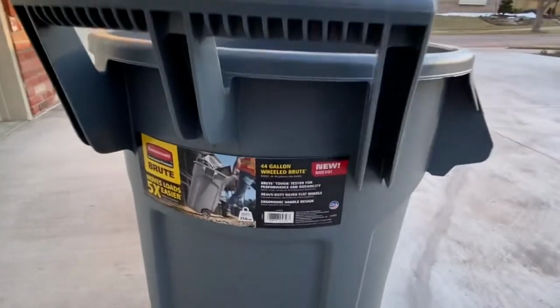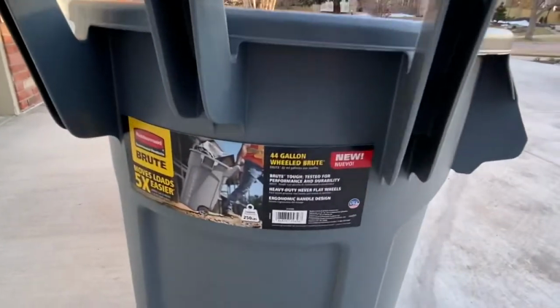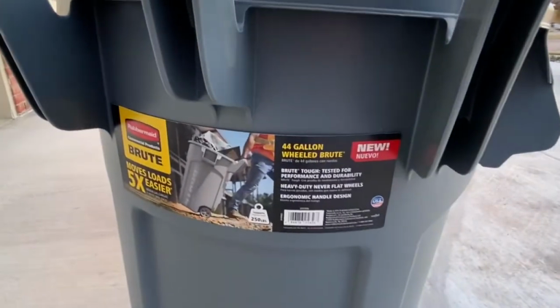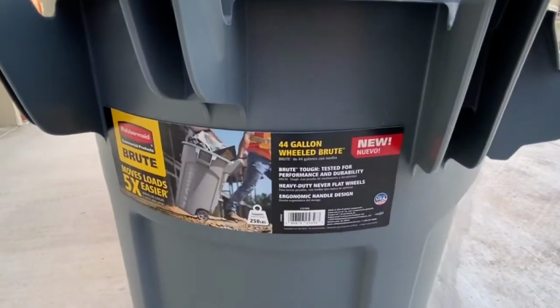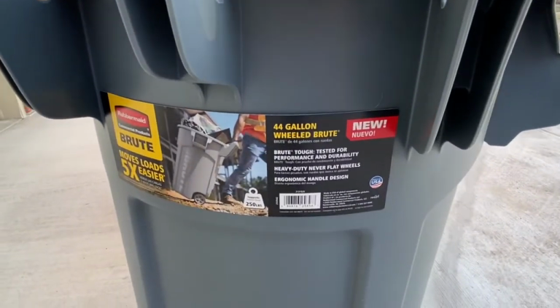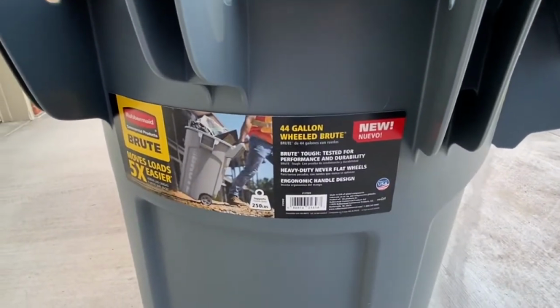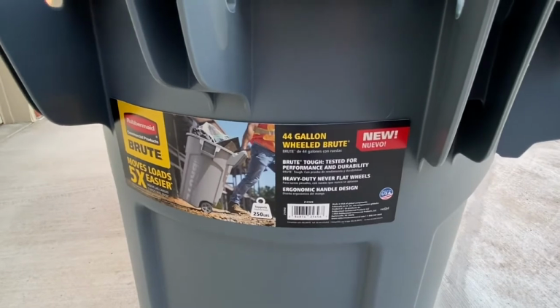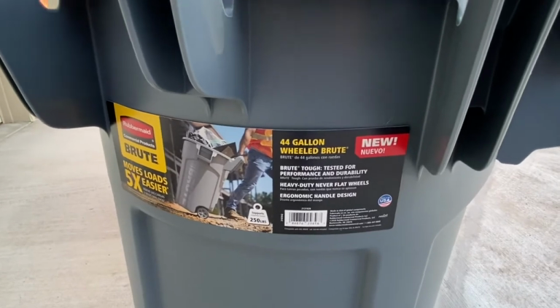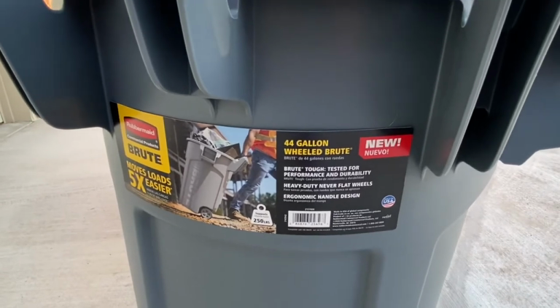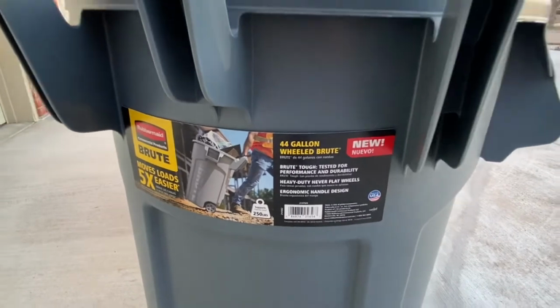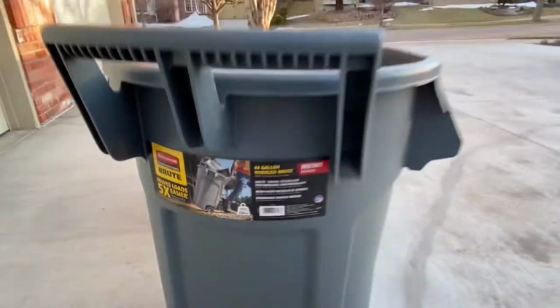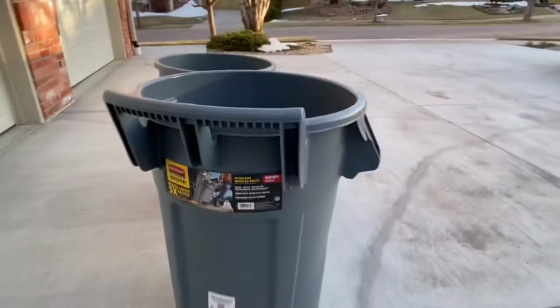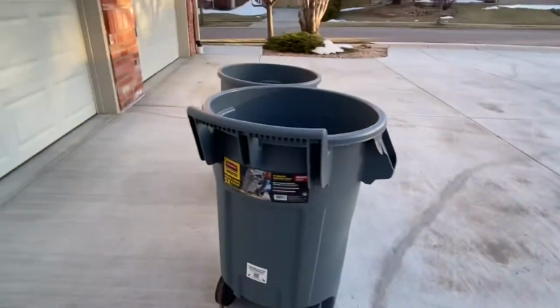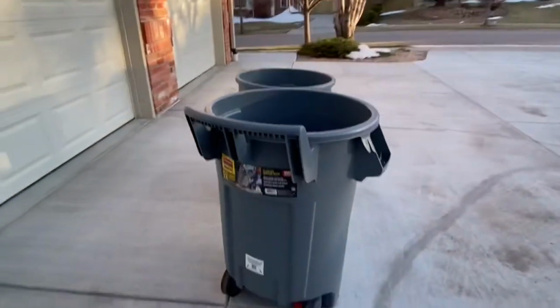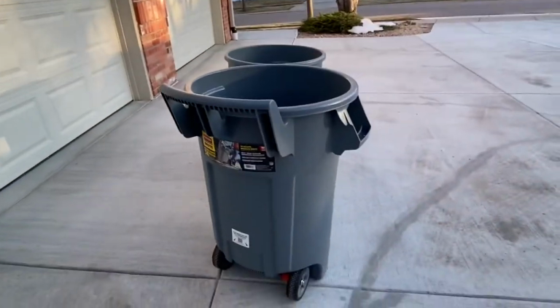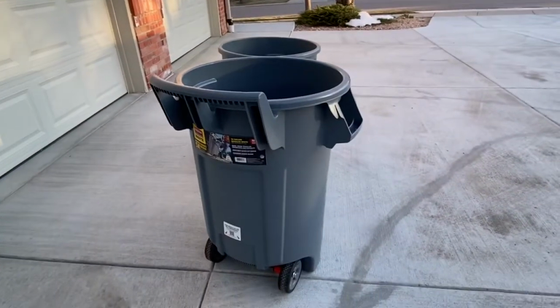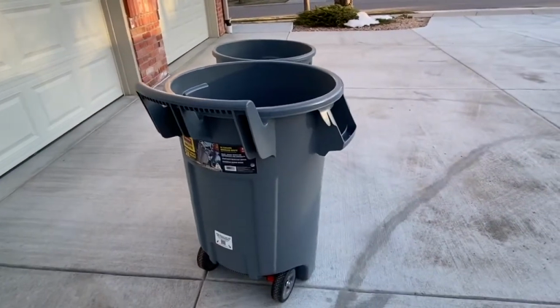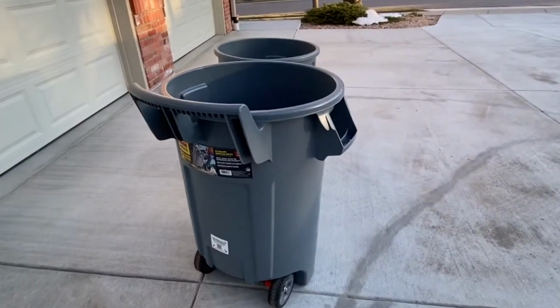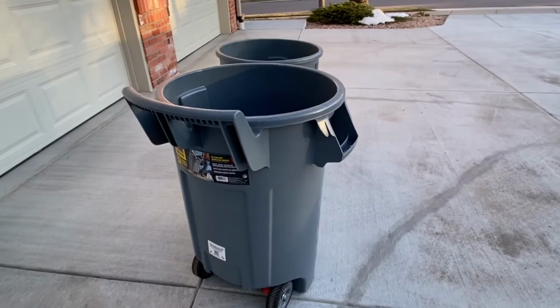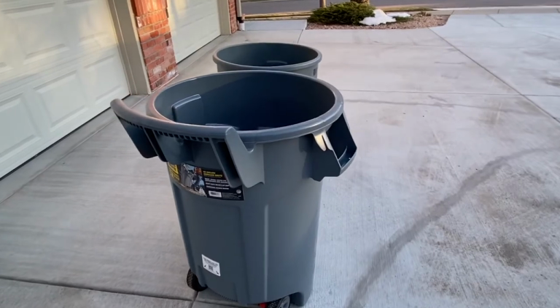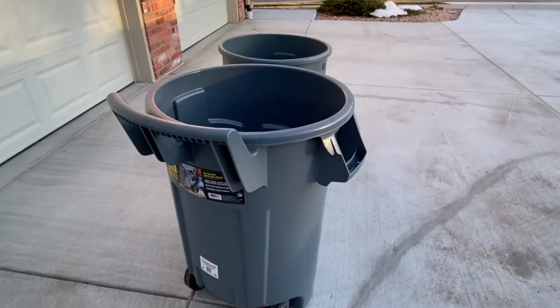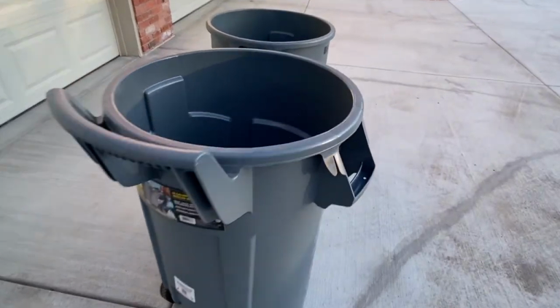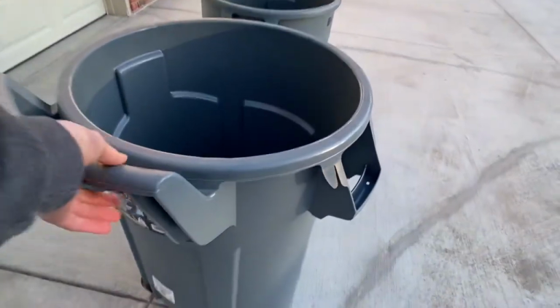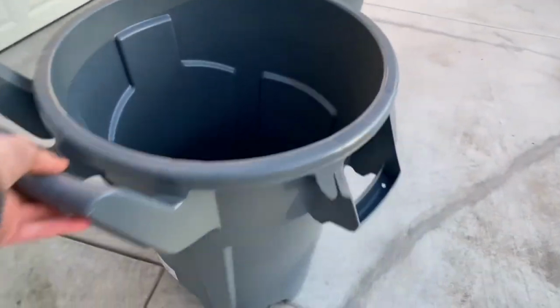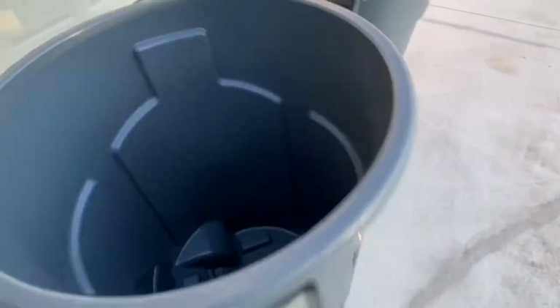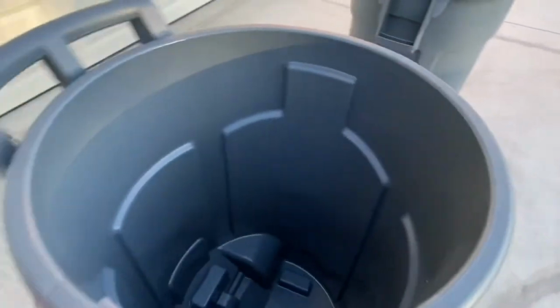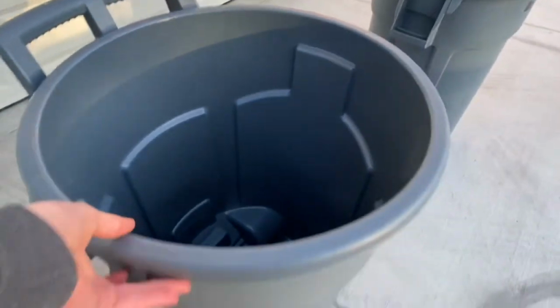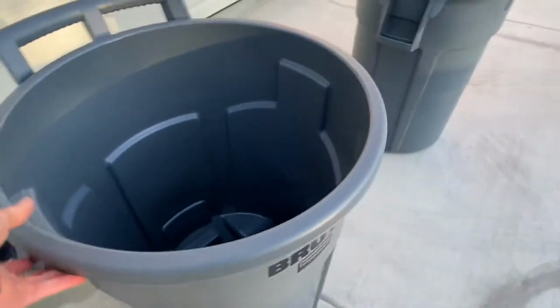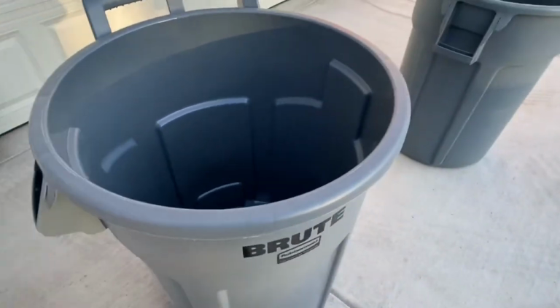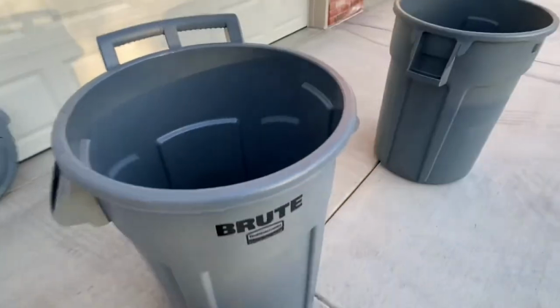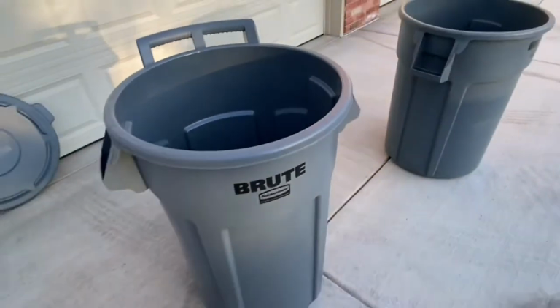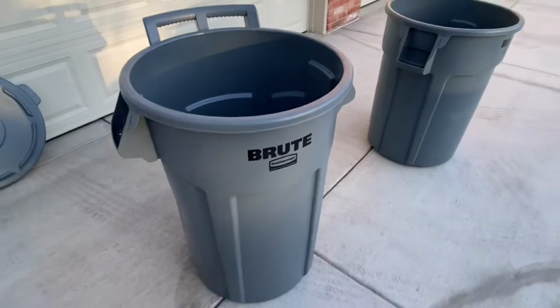As you can see on the information card, it's a new product so not too many of these out. It's manufactured in March so it's pretty fresh off the line. I found this at Home Depot.